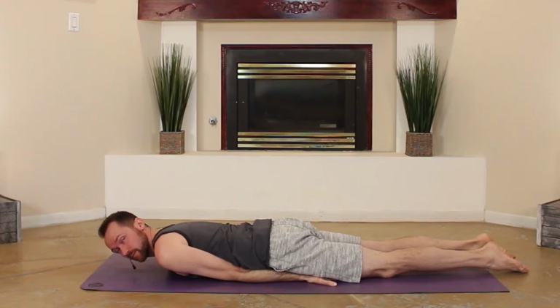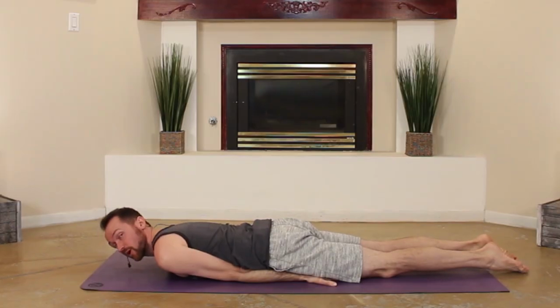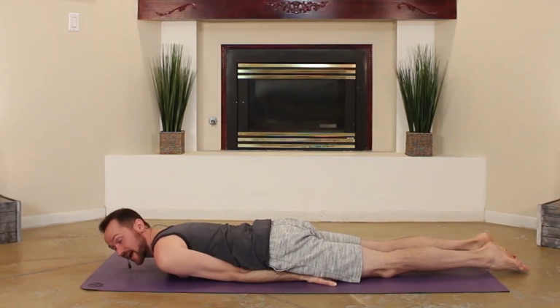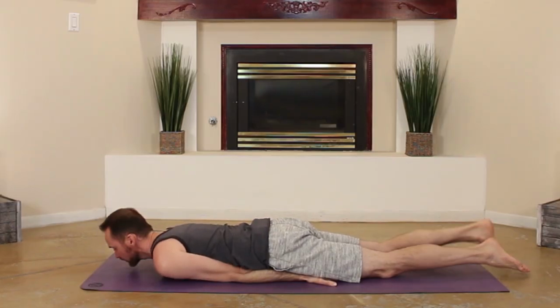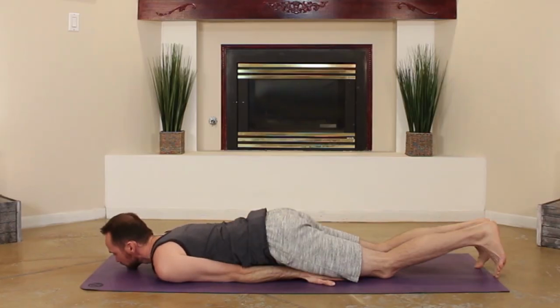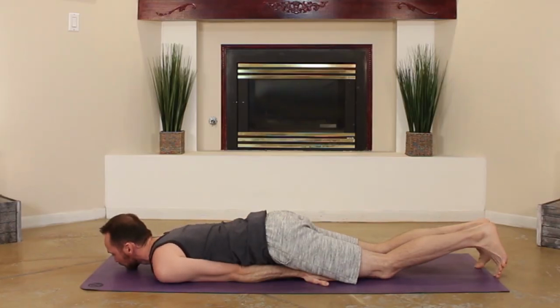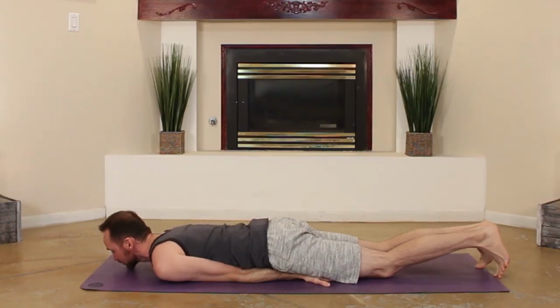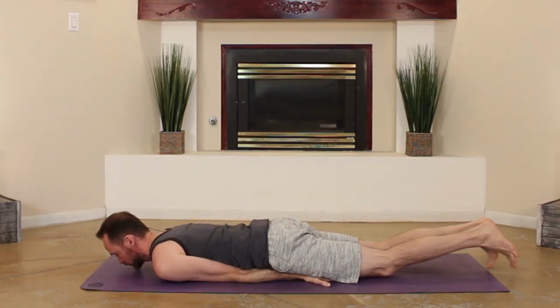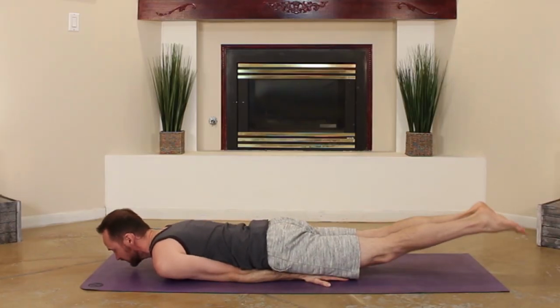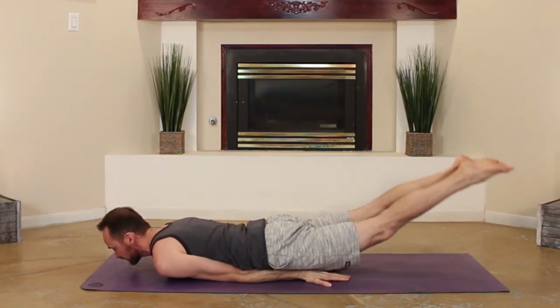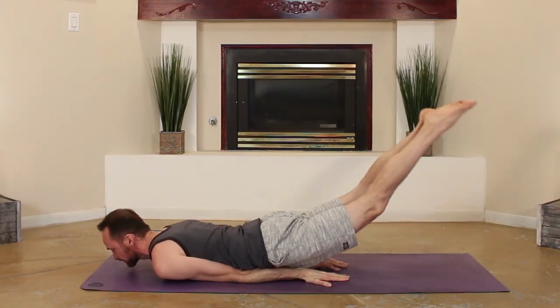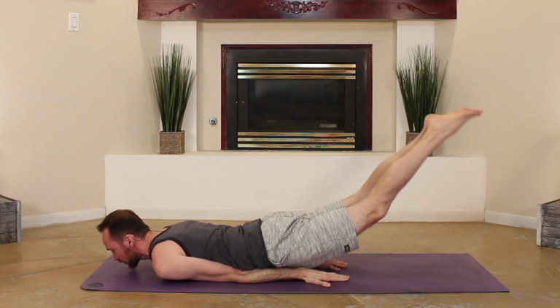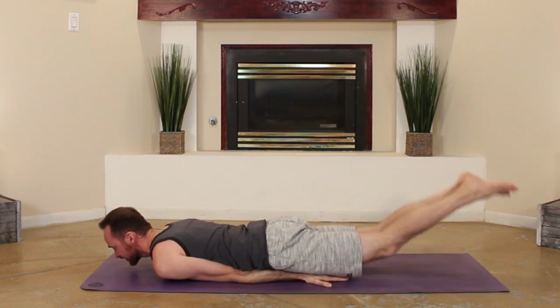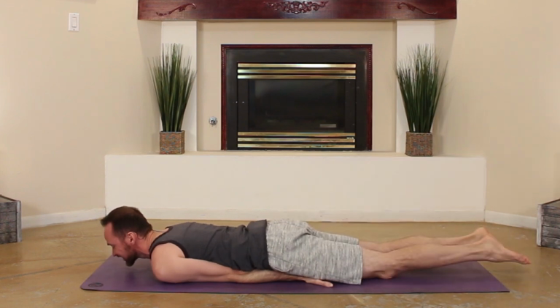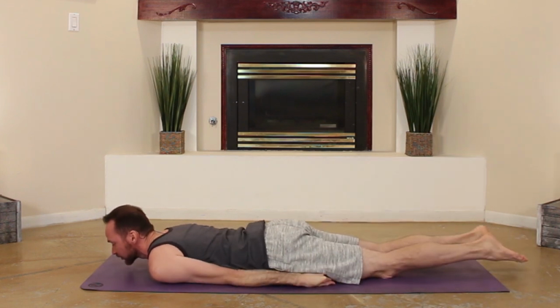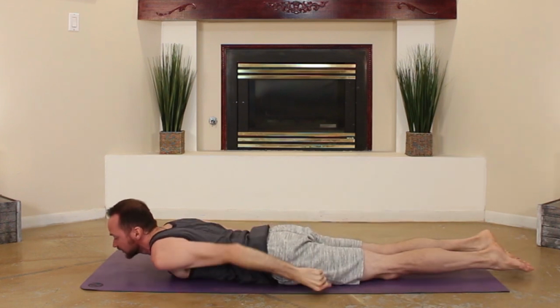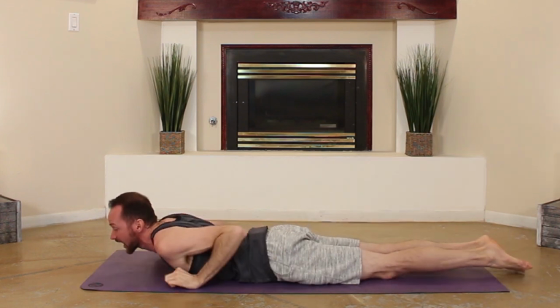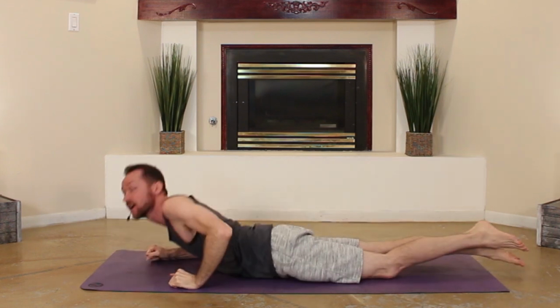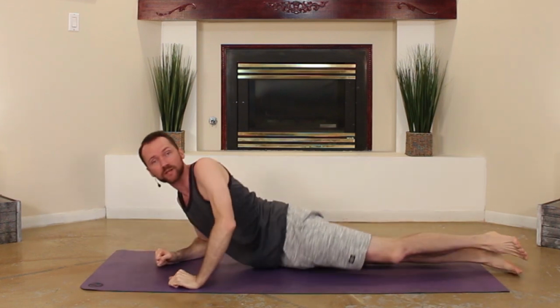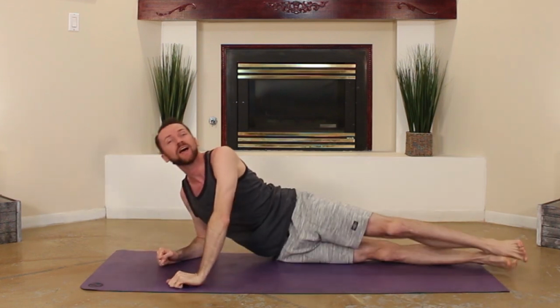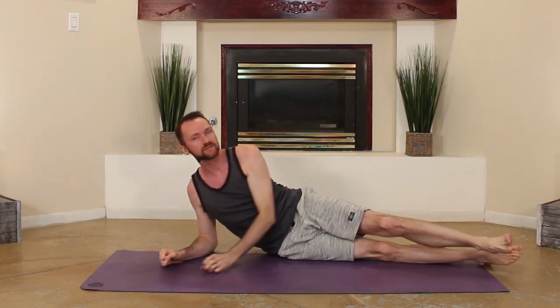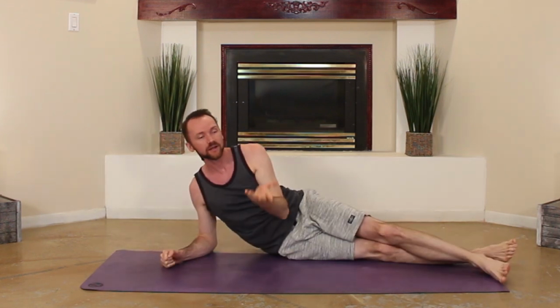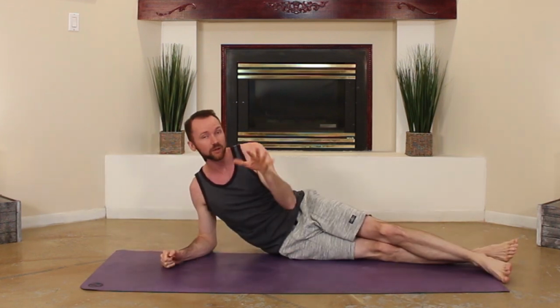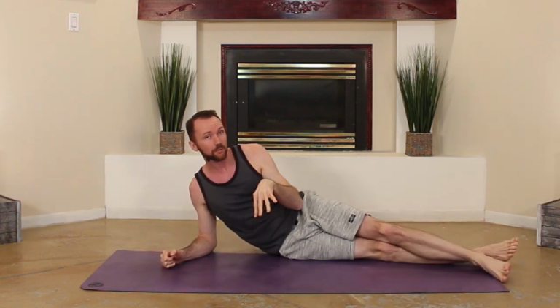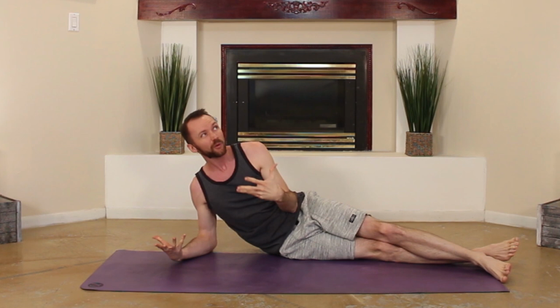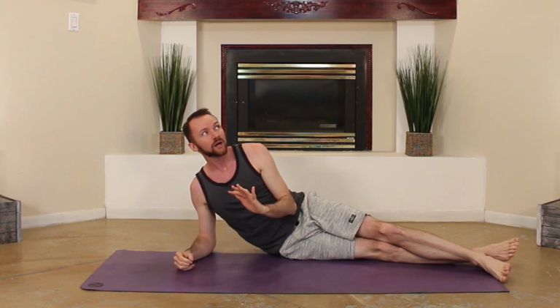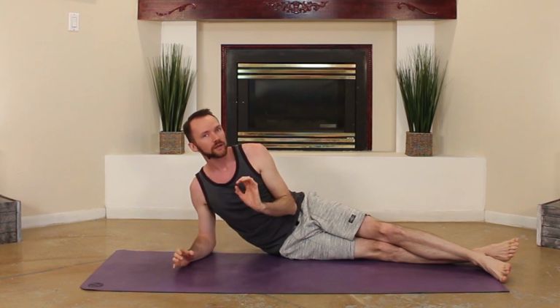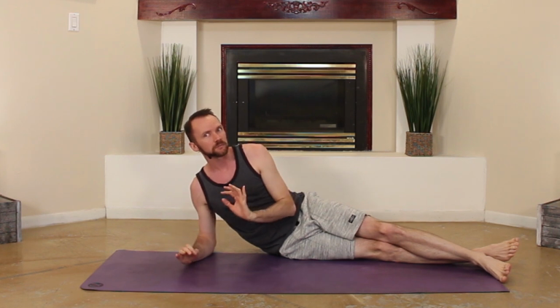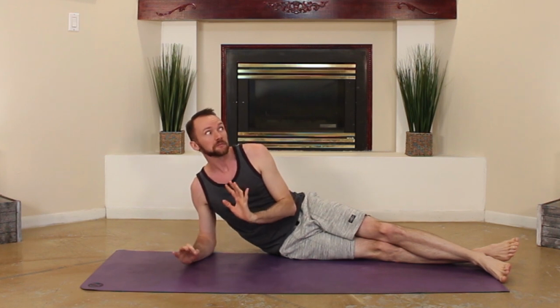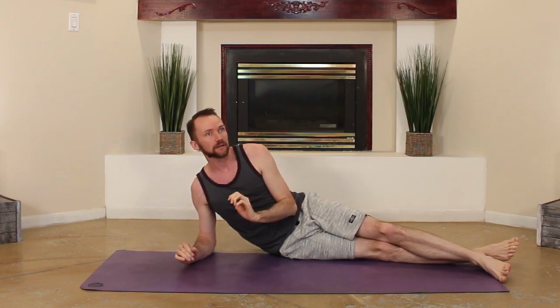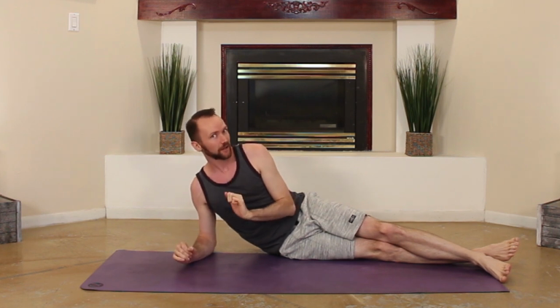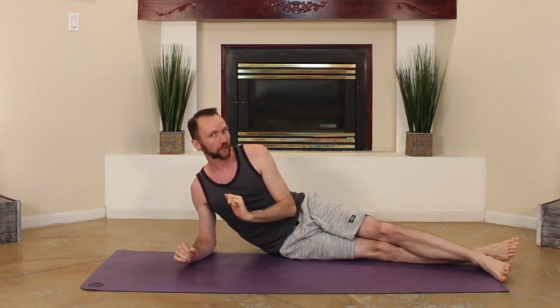Keeping your palms down really gives you a lot more leverage to lift those legs in your half locusts. And let's face it, palms up — well, we're not doing that kind of yoga.